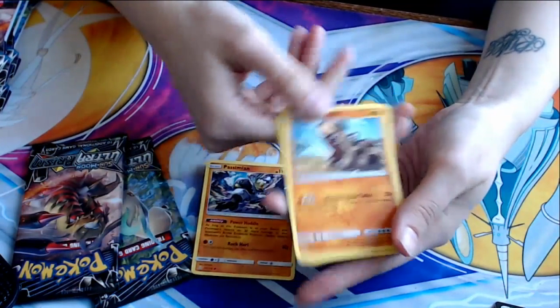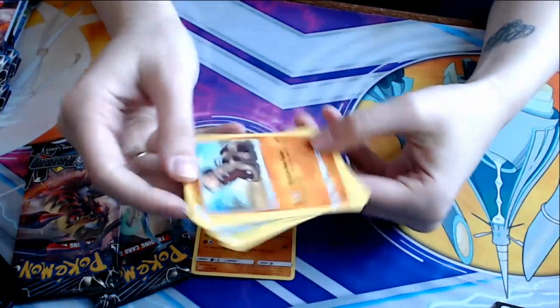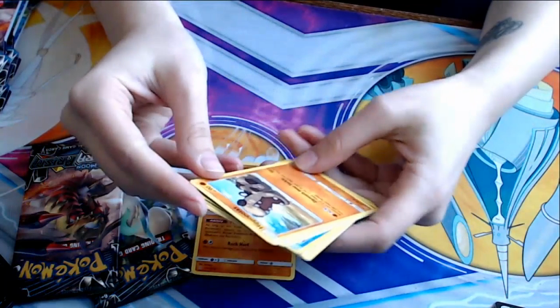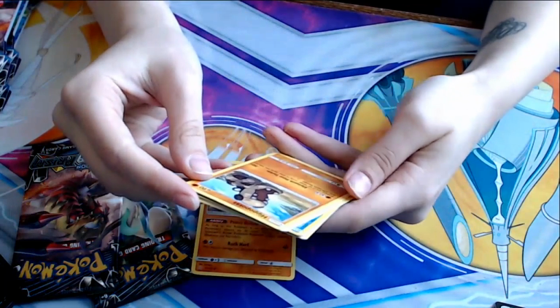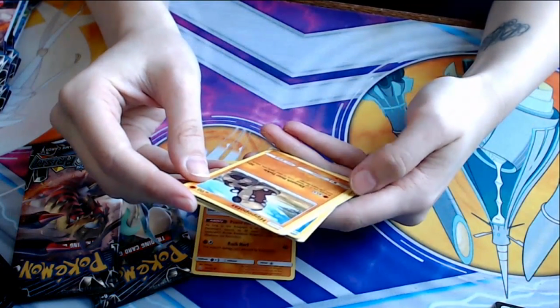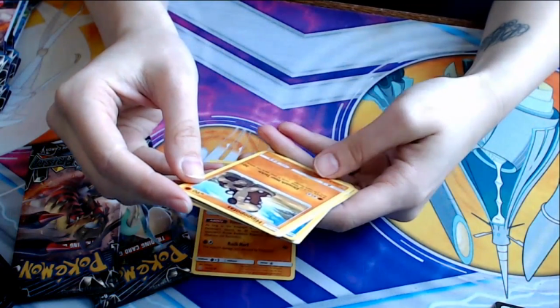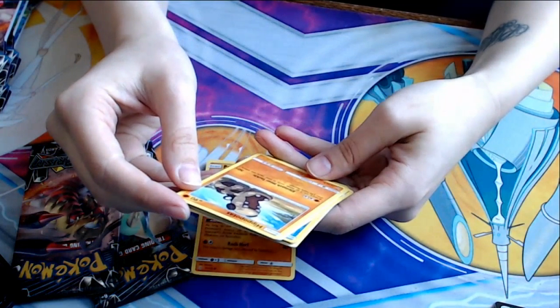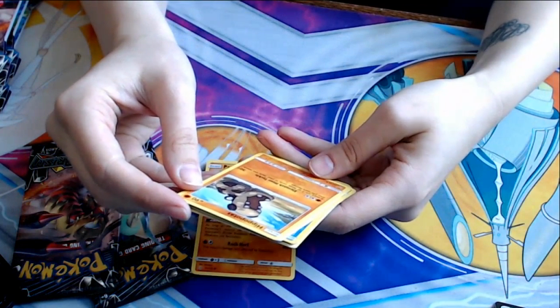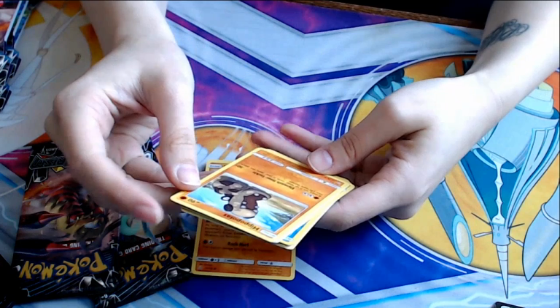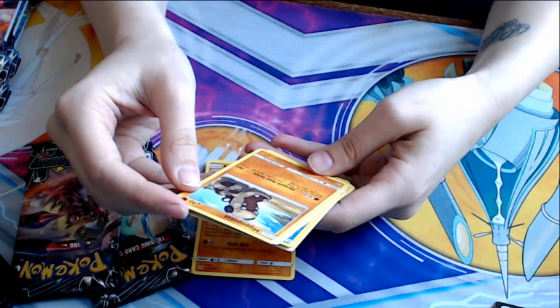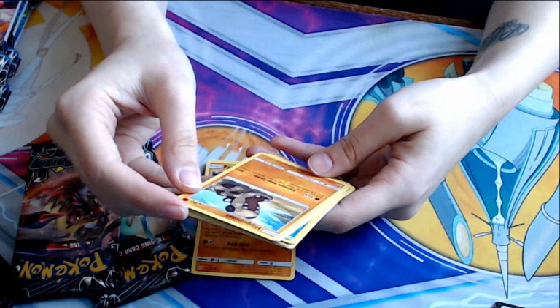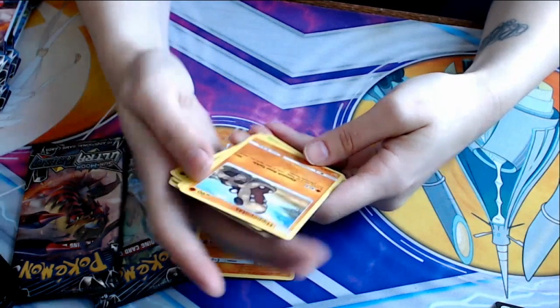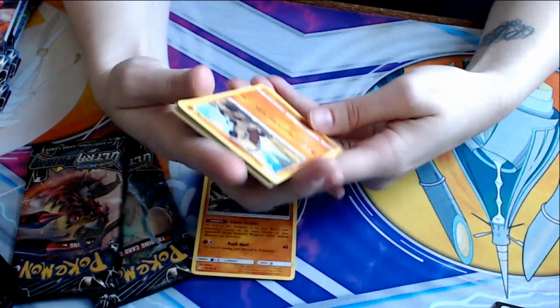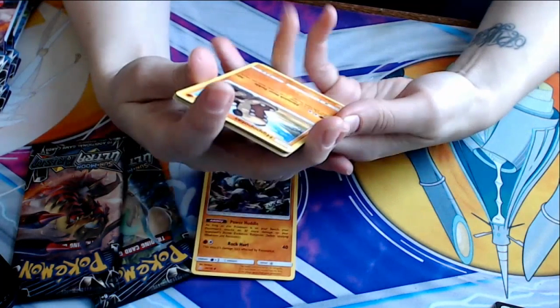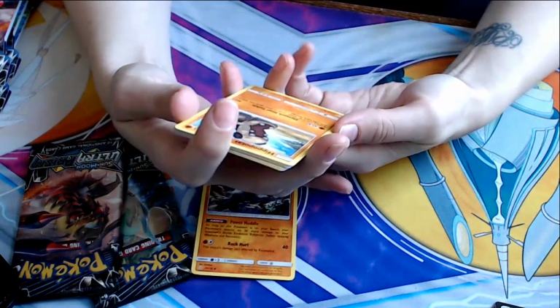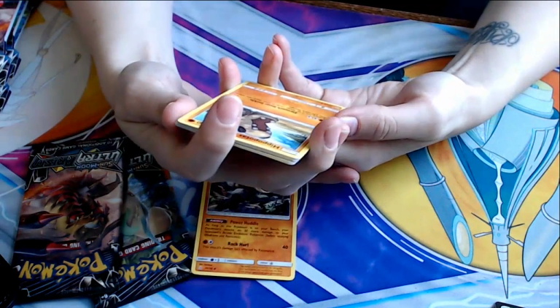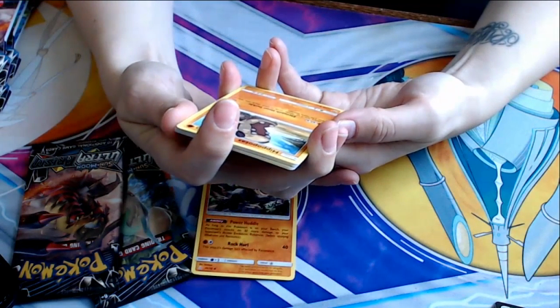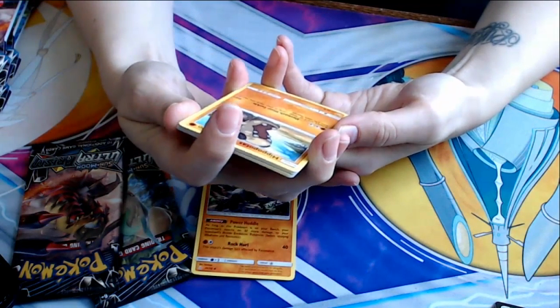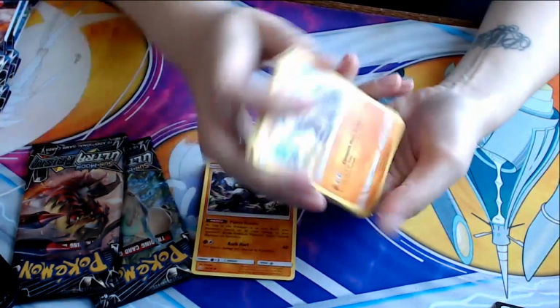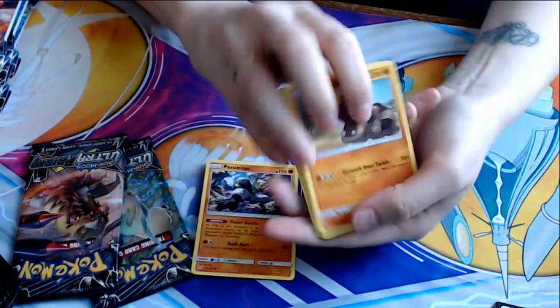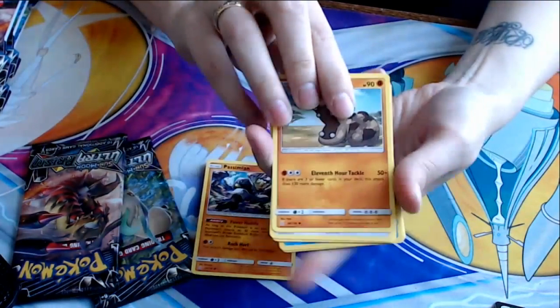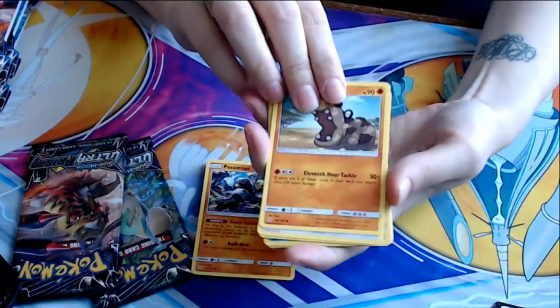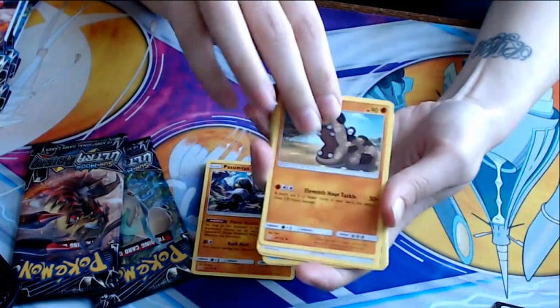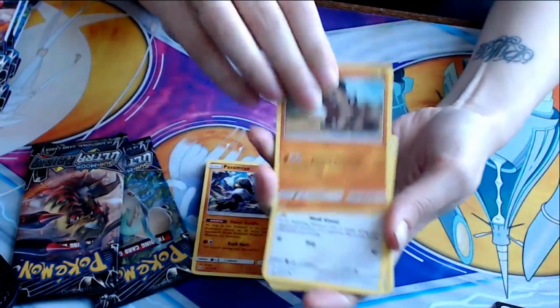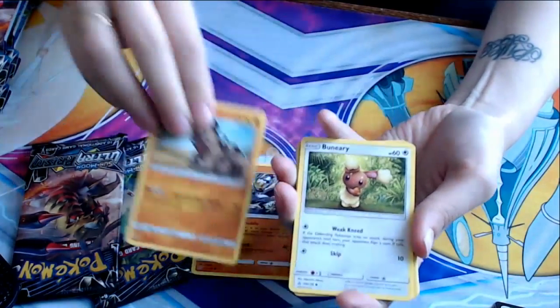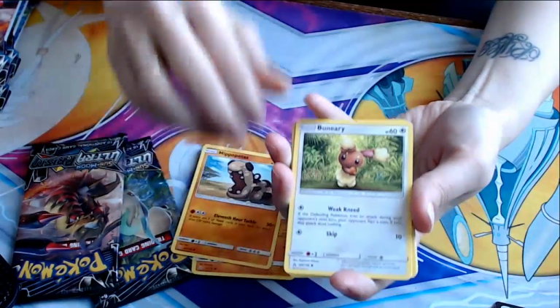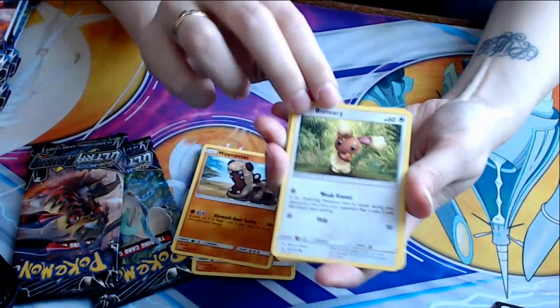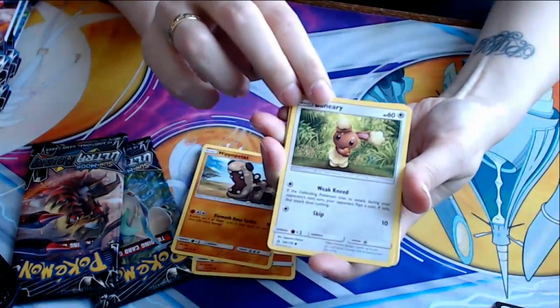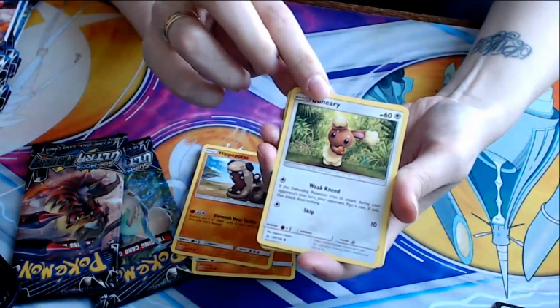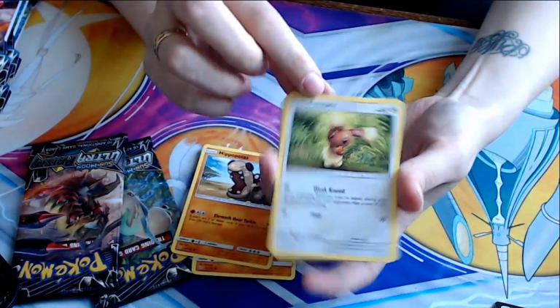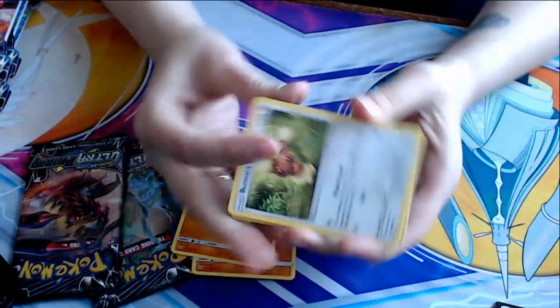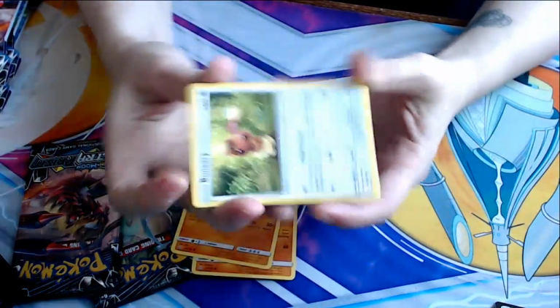Hippopotas. Eleventh Hour Tackle — if there are three or fewer cards in your deck, this attack does 130 more damage. So that's like a good endgame card. Bunnelby! Weak Butt — if the defending Pokemon tries to attack during your opponent's next turn, your opponent flips a coin. If Tails, that attack does nothing.